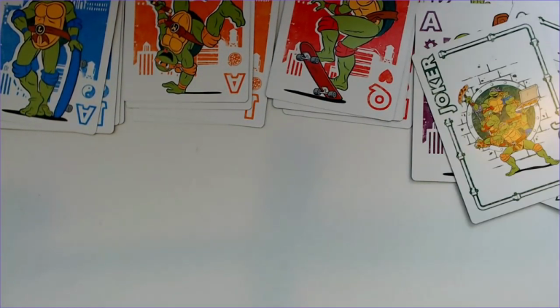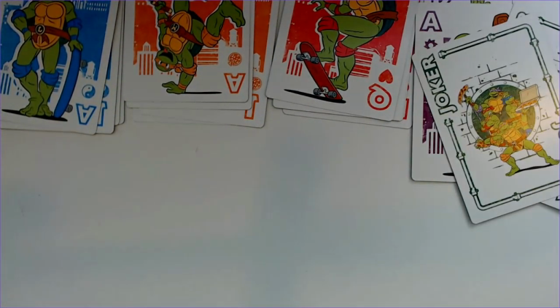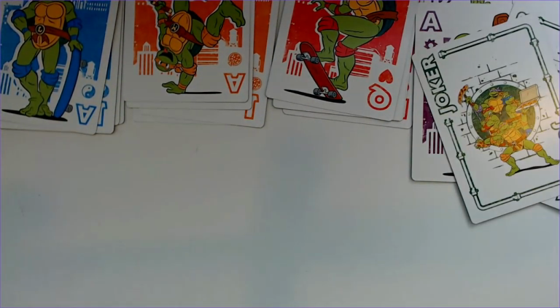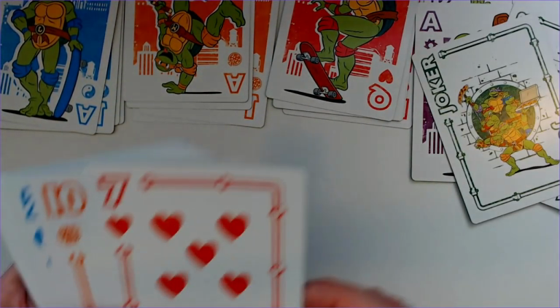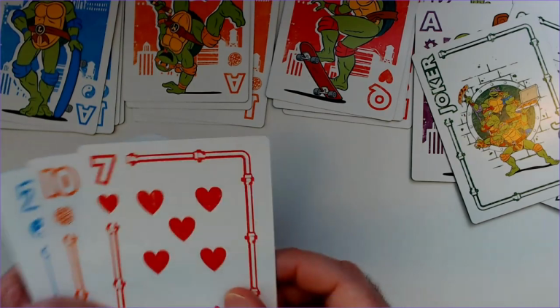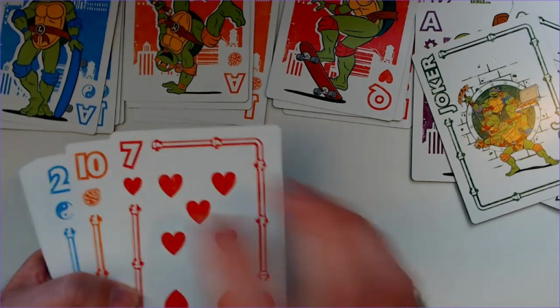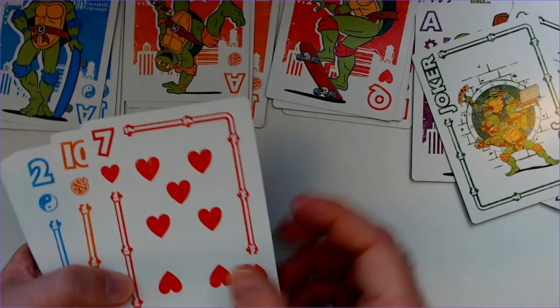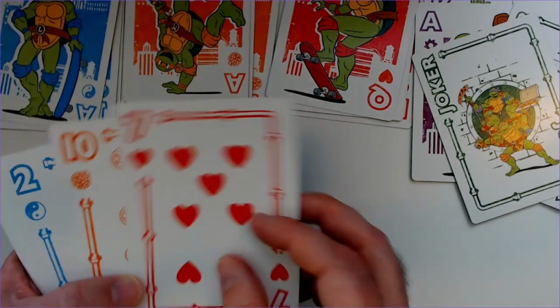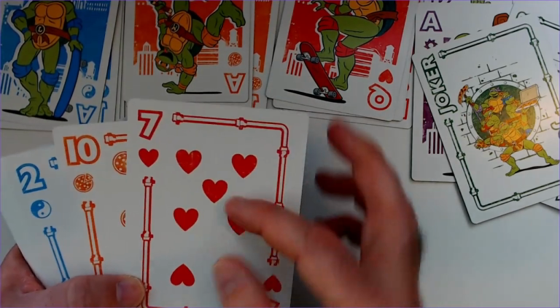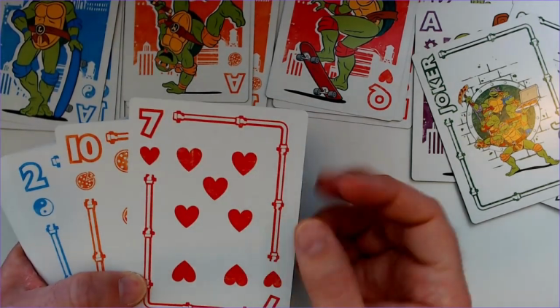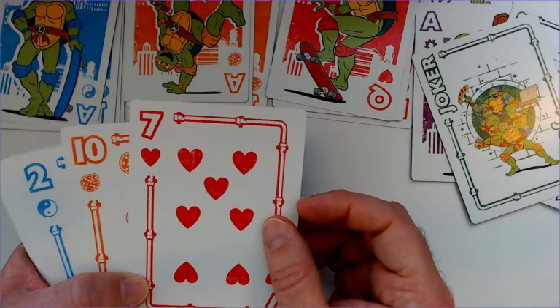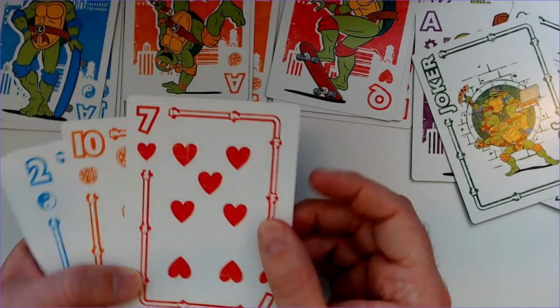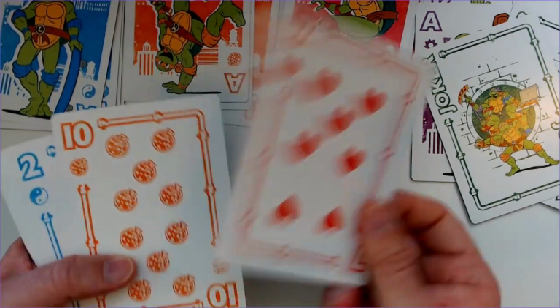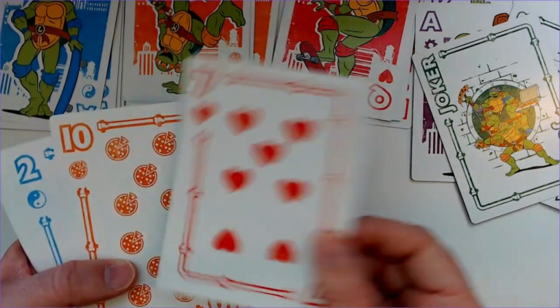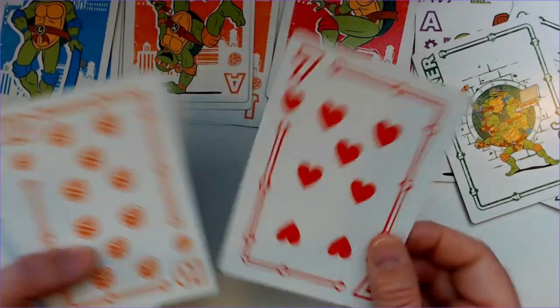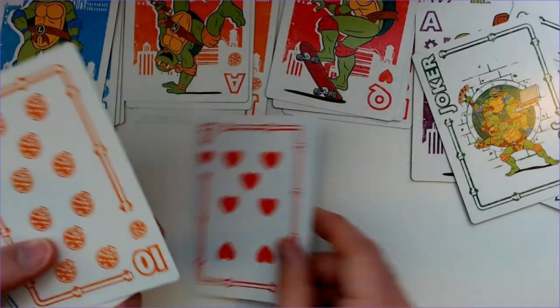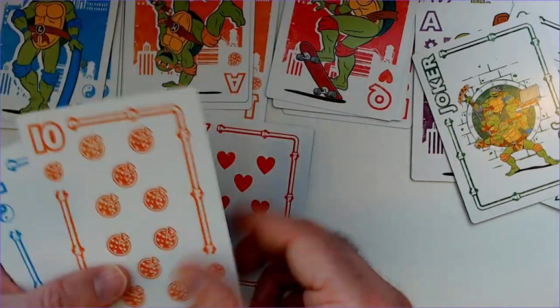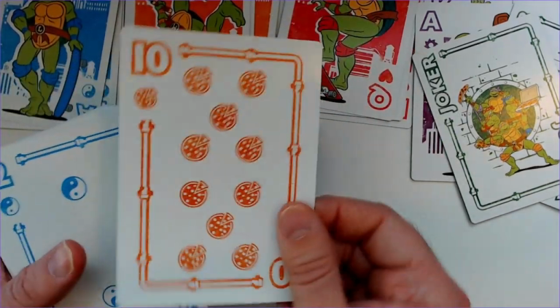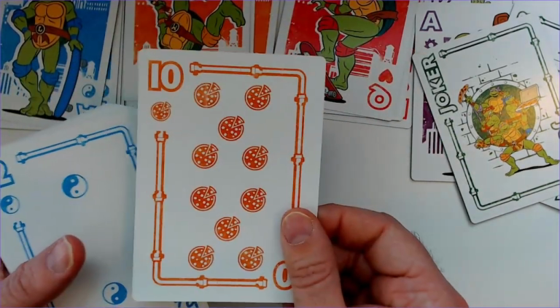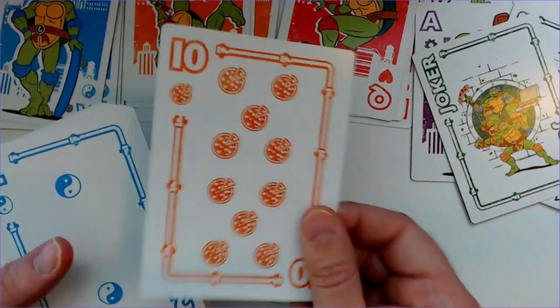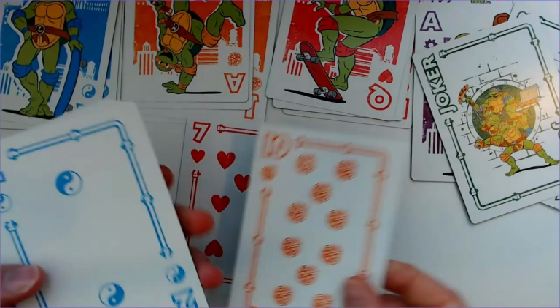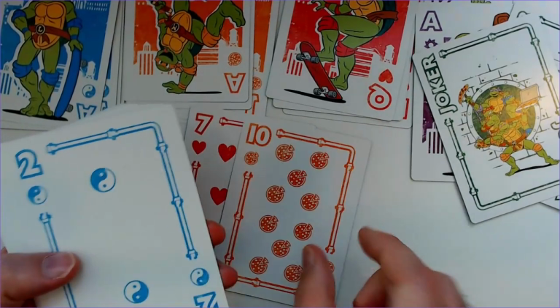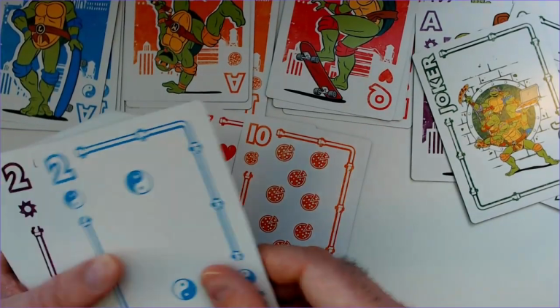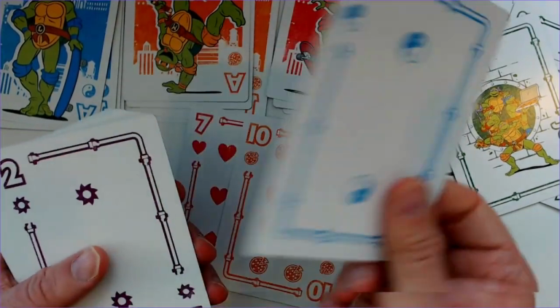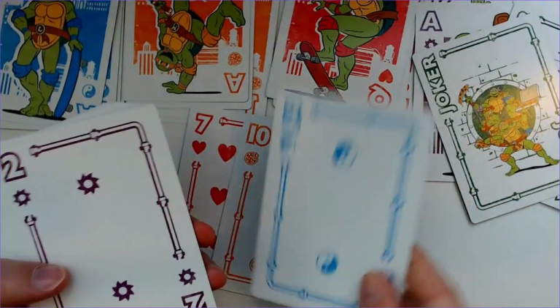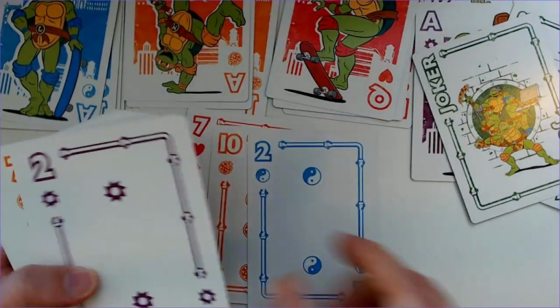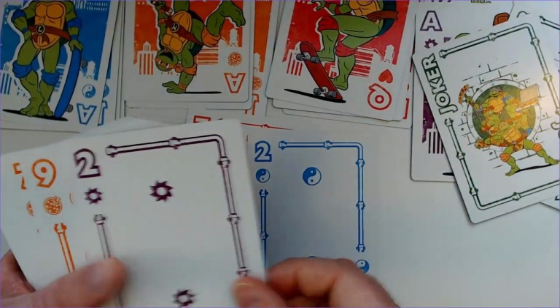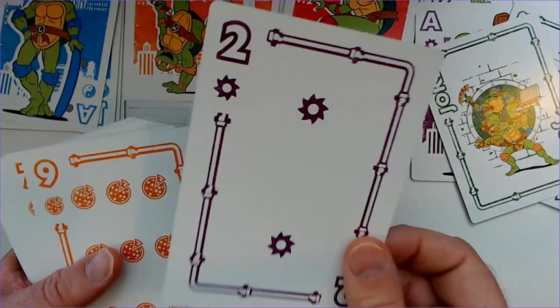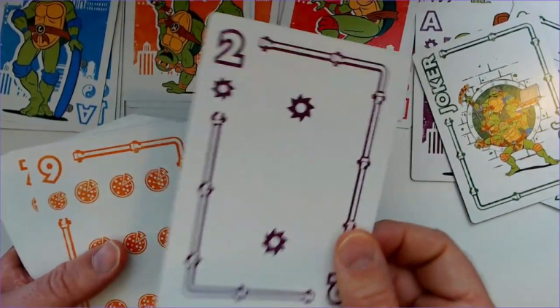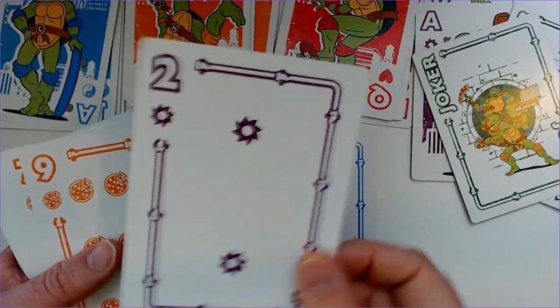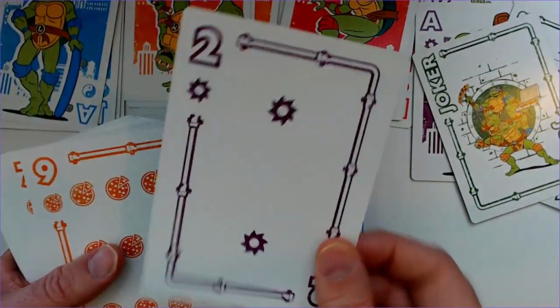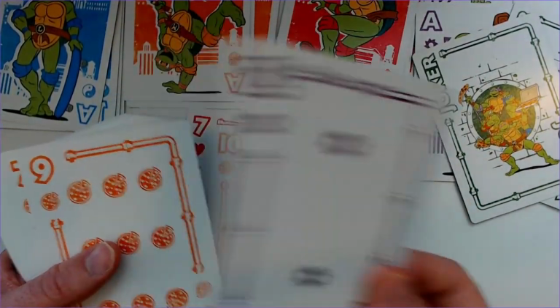So the suits themselves just have like — this one has hearts, orange has pizza, yin and yang, and I'm guessing this is like a gear for Donatello.